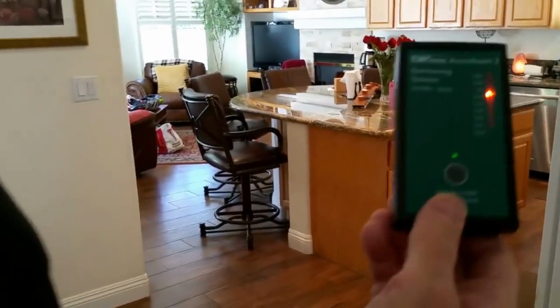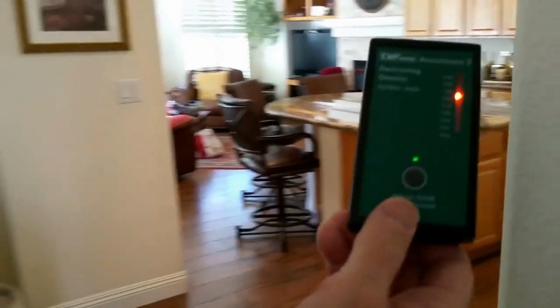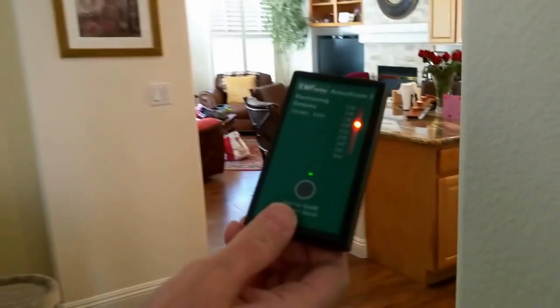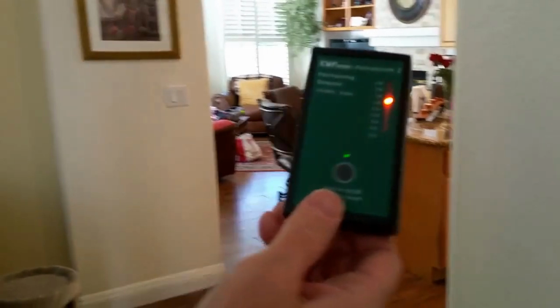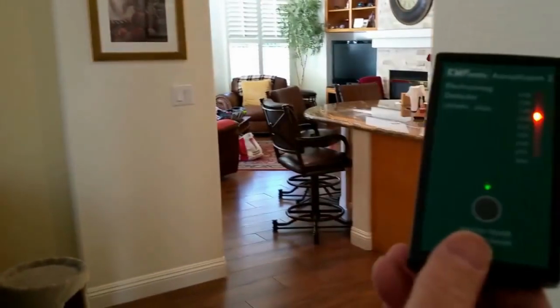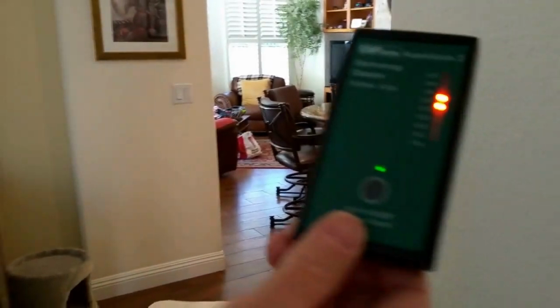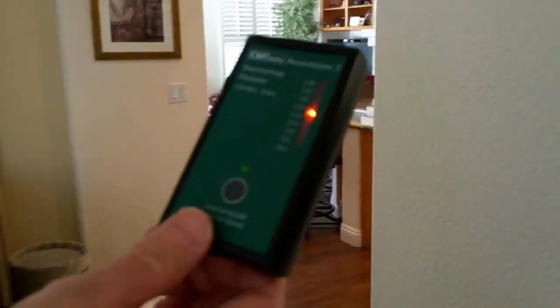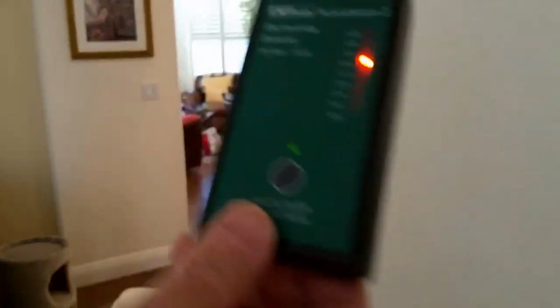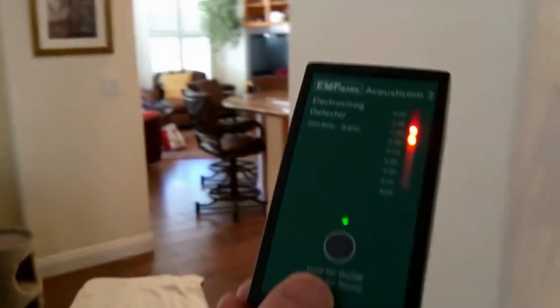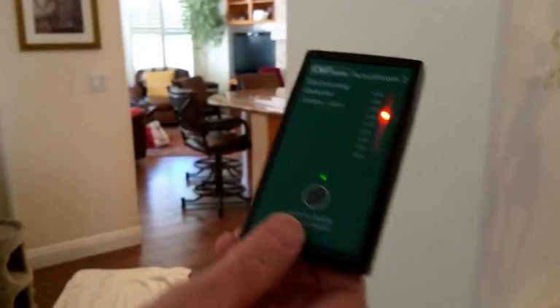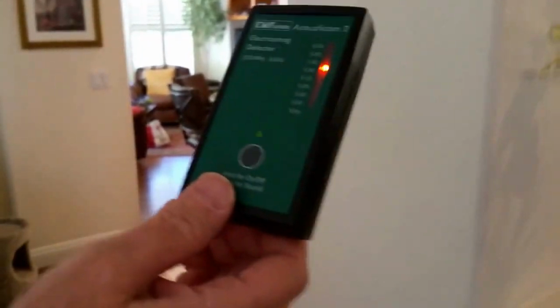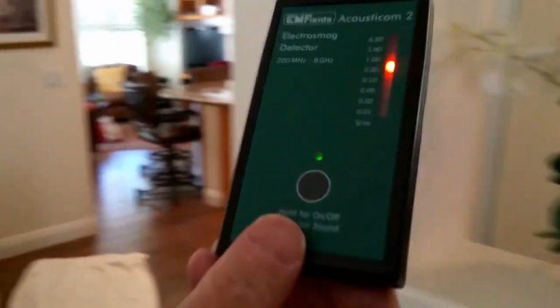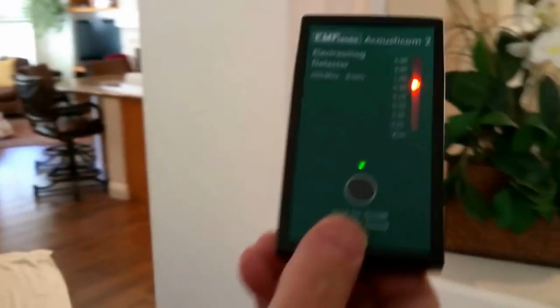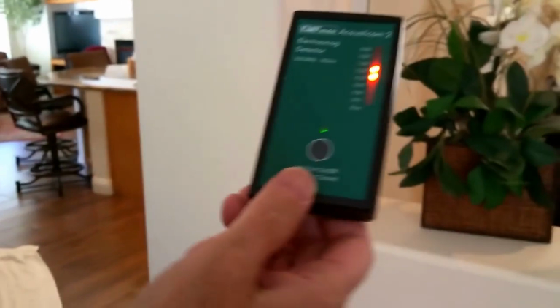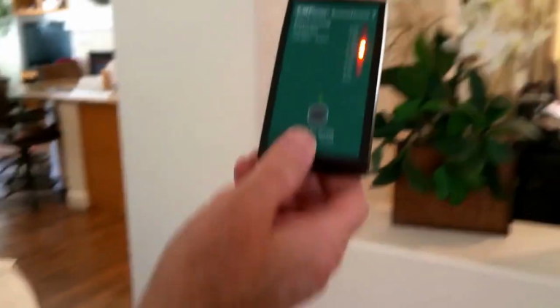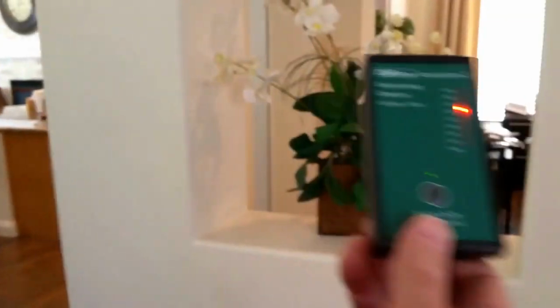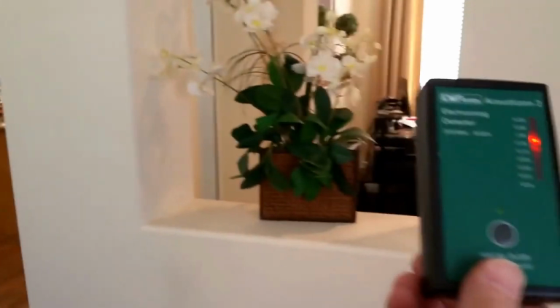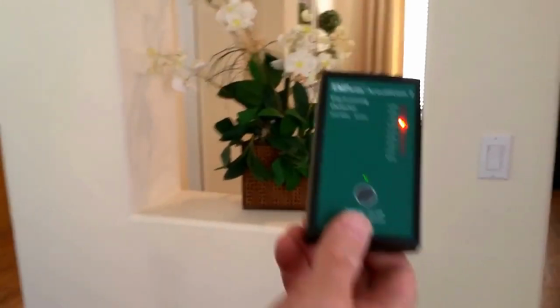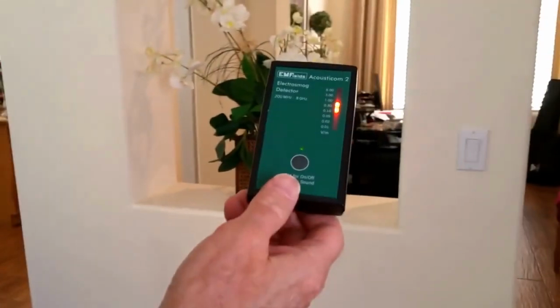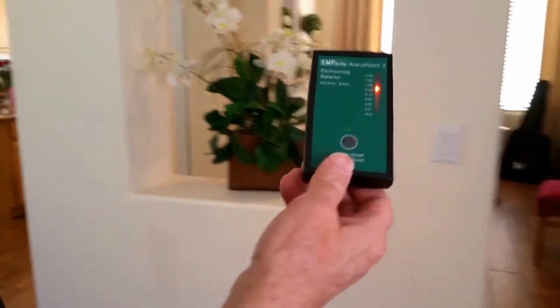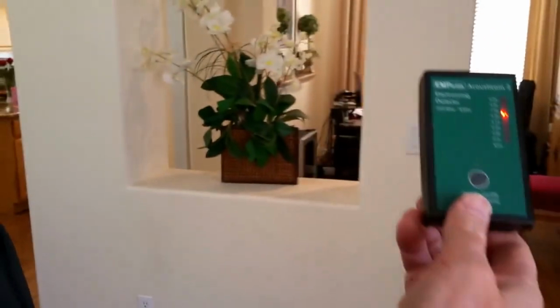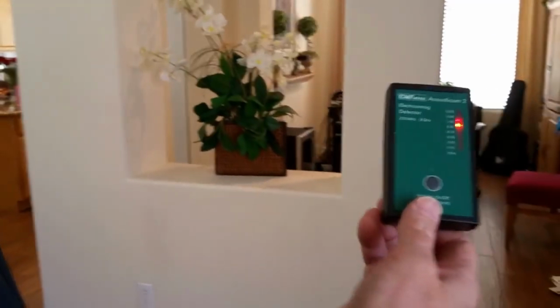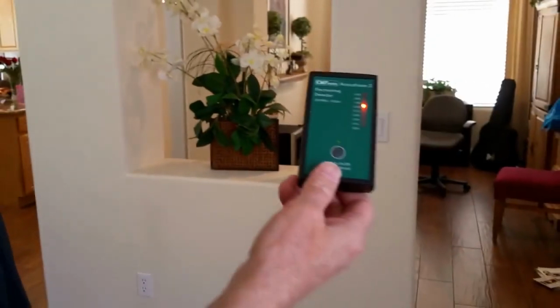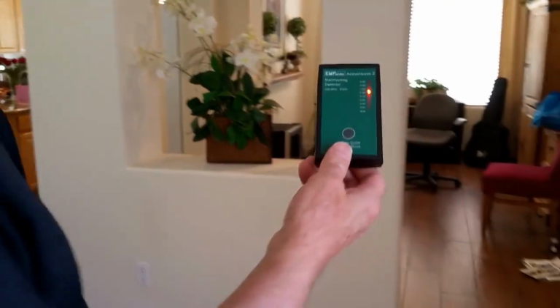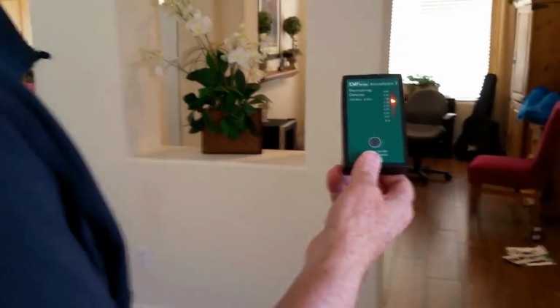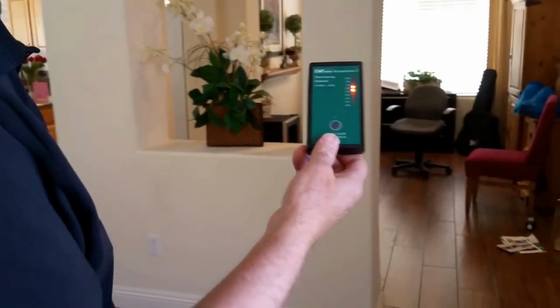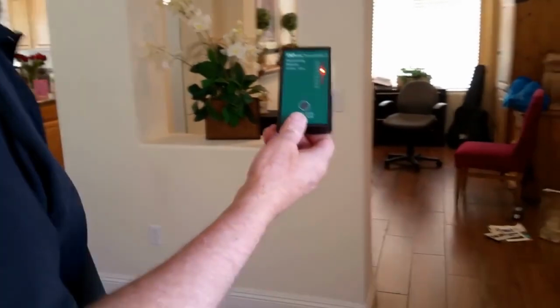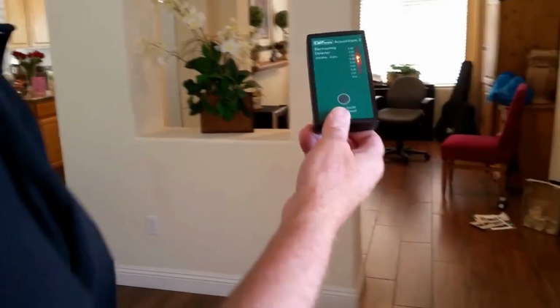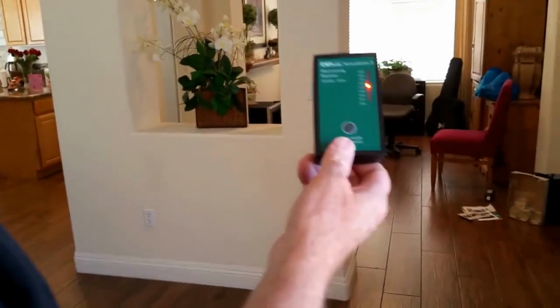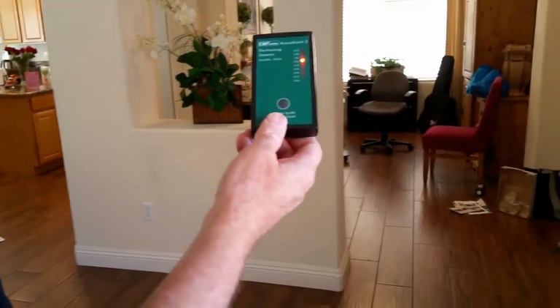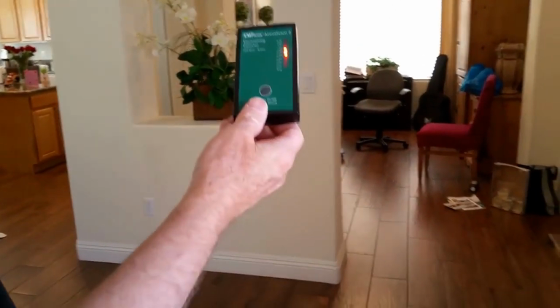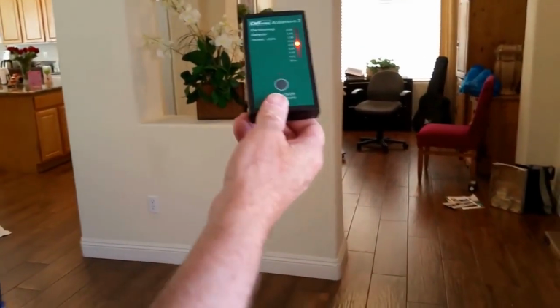The type of radiation we're measuring here is Wi-Fi and wireless radiation. As you can see, it goes right through the walls. We've gone through a couple of walls and it's still there, so just going out of the room is not going to help.